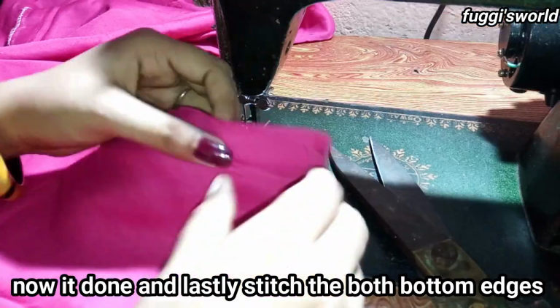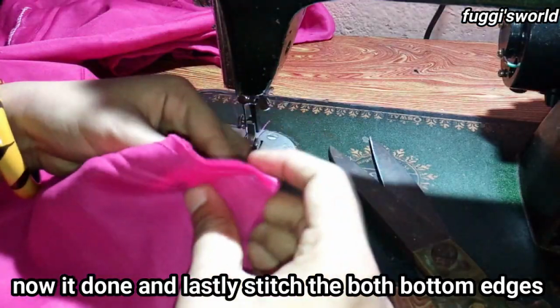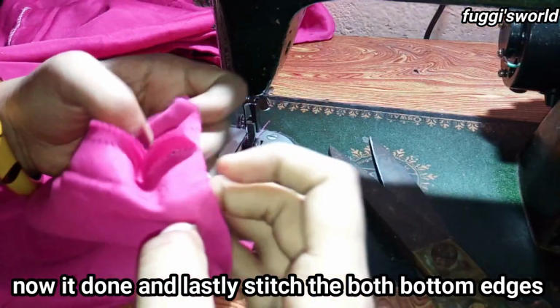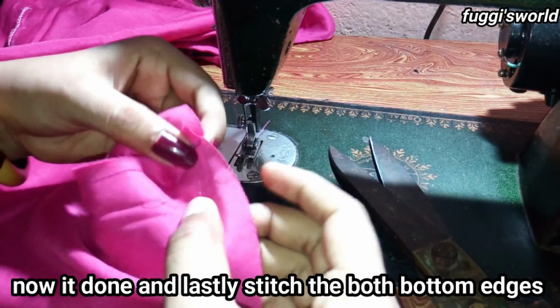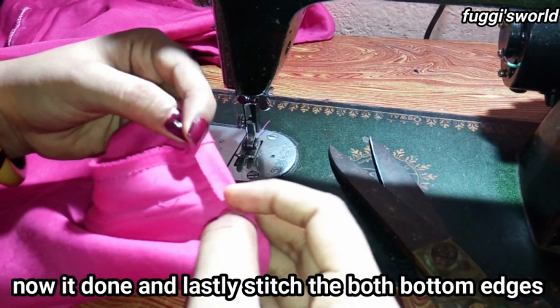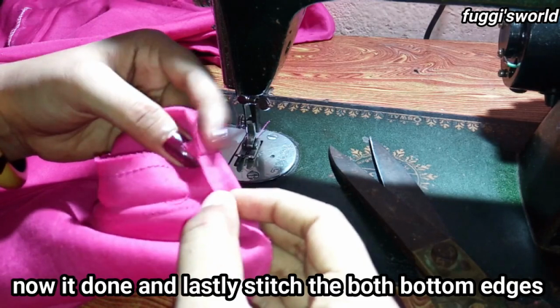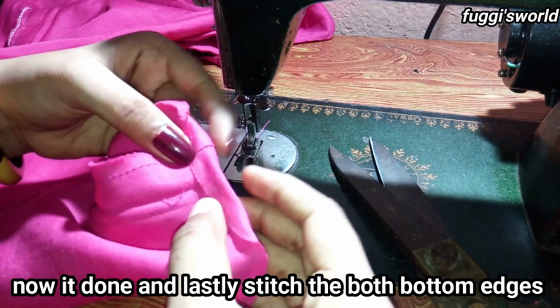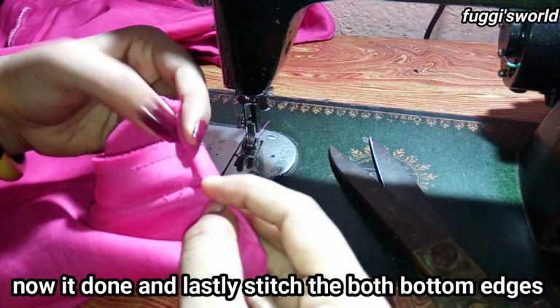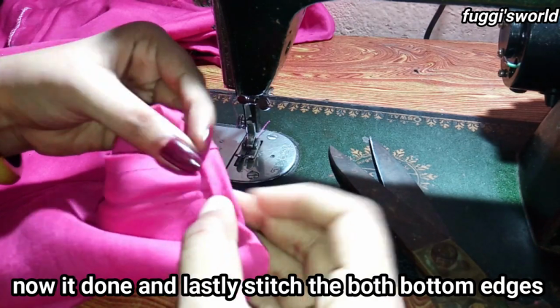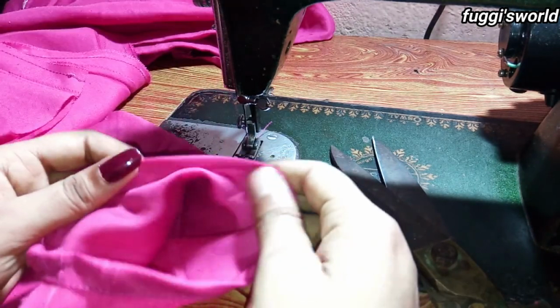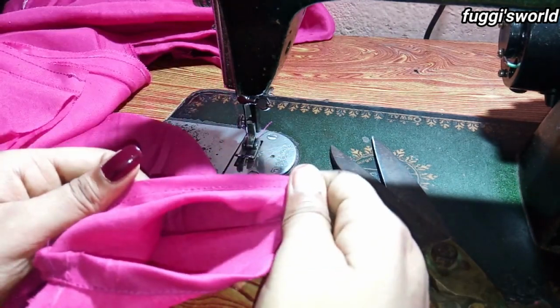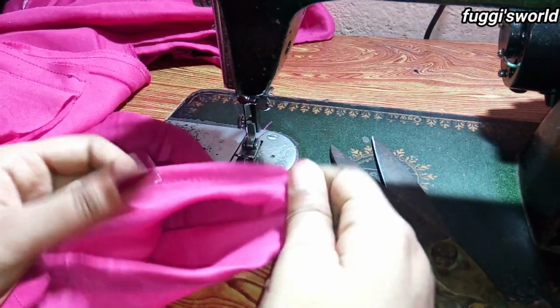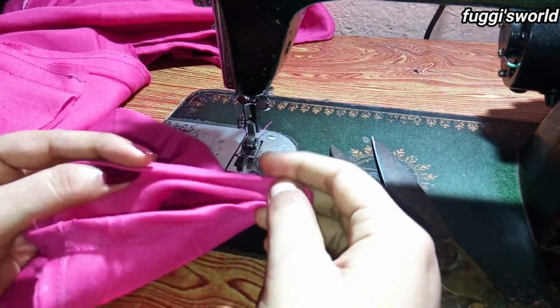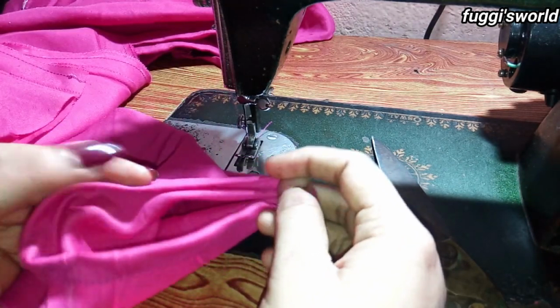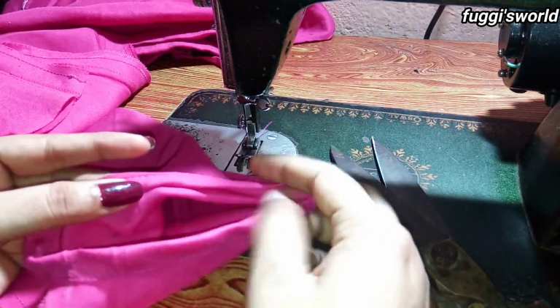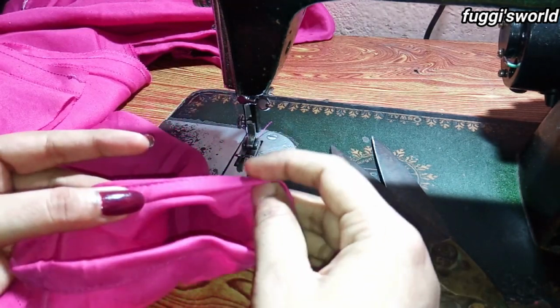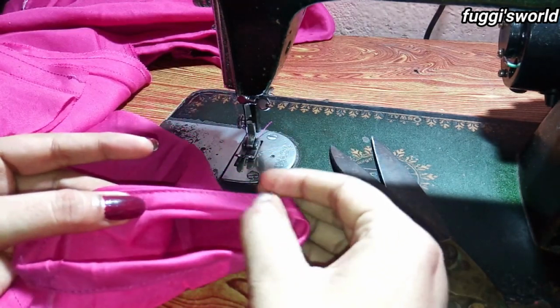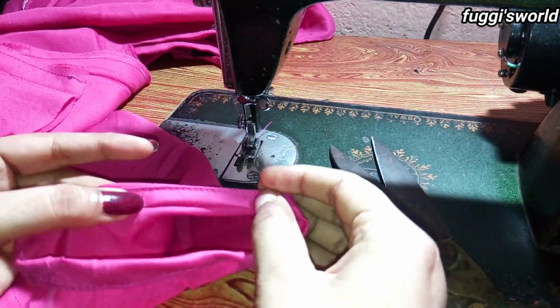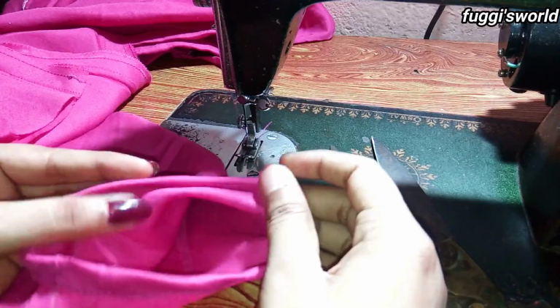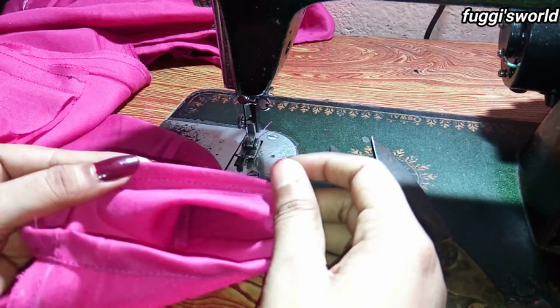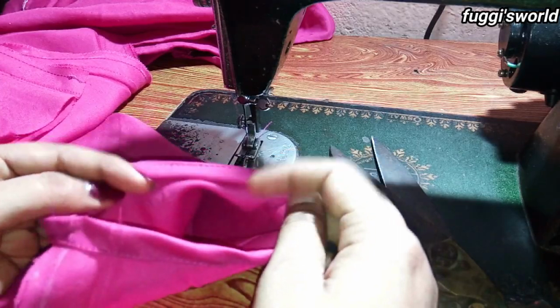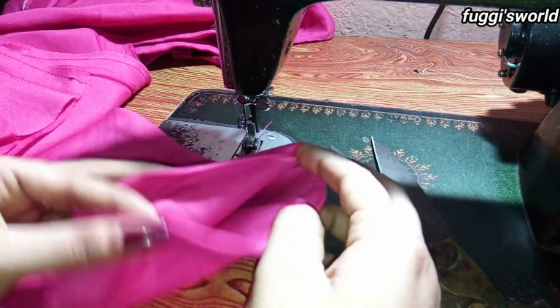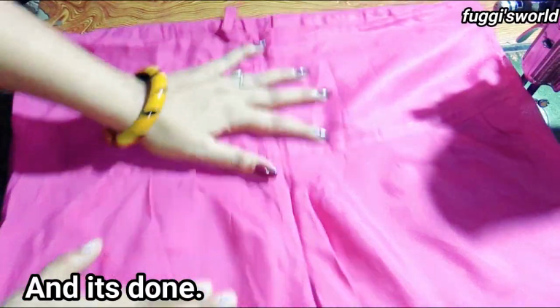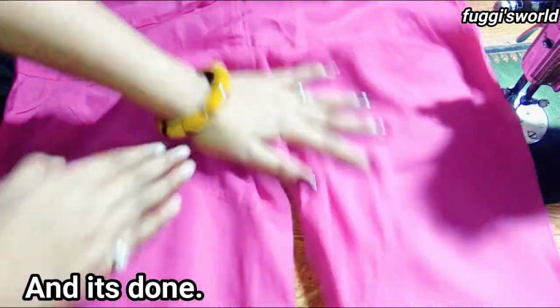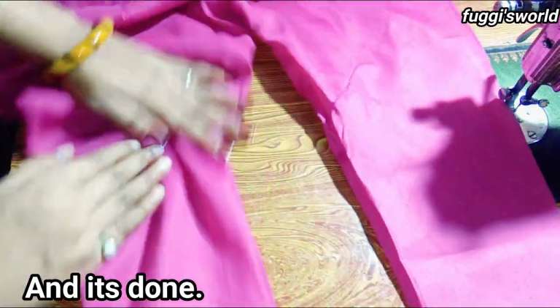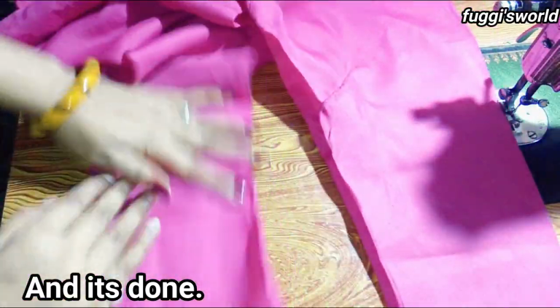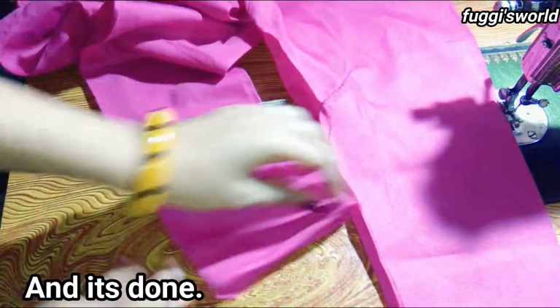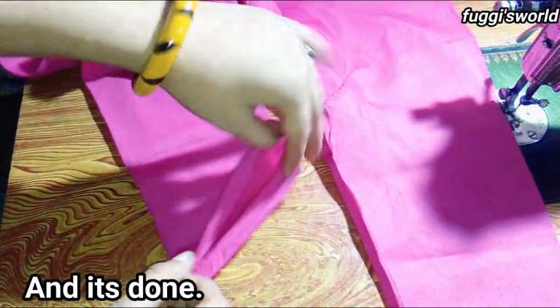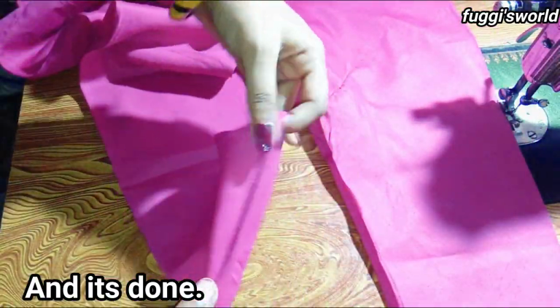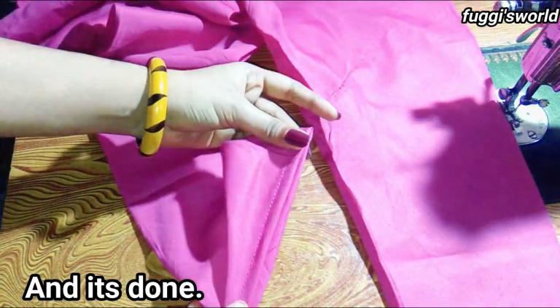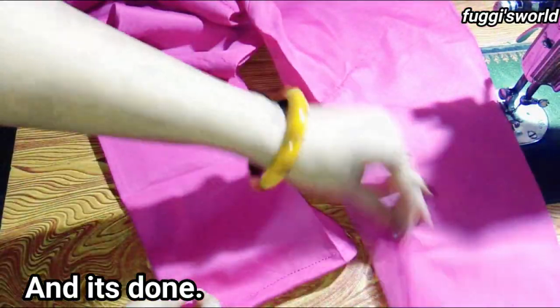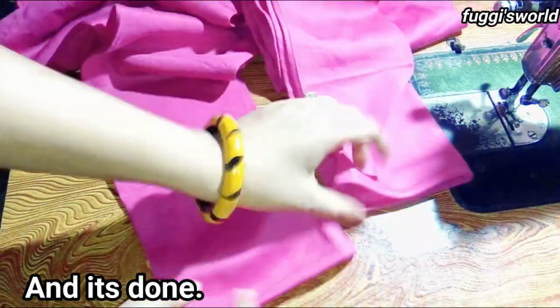I will stitch the bottom edges with a double fold.